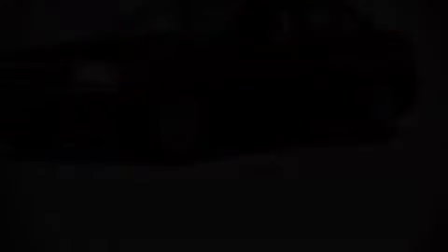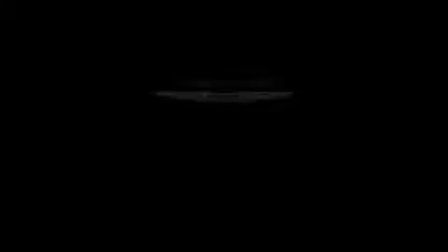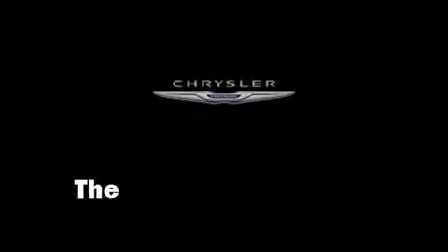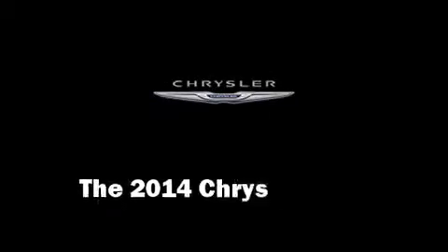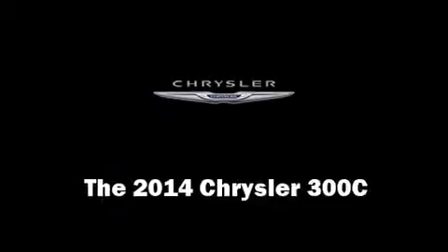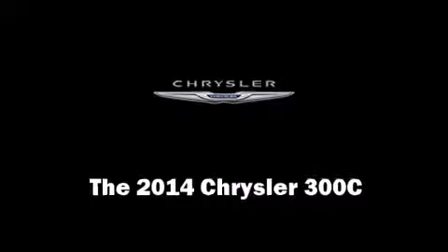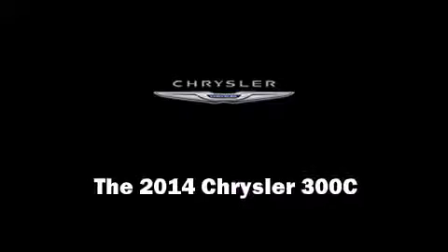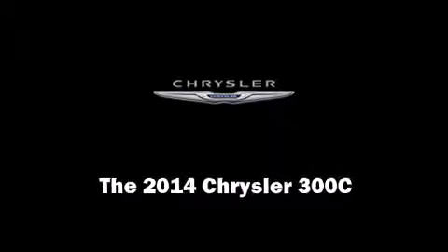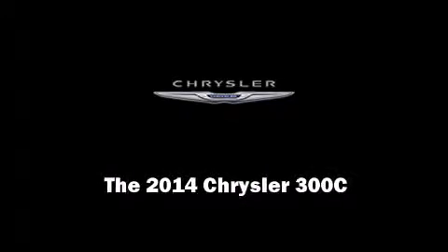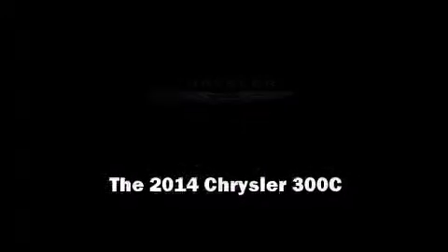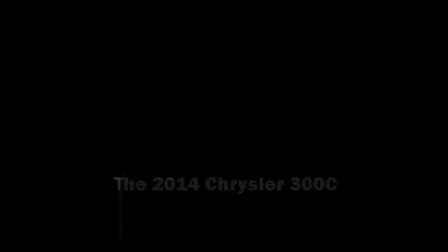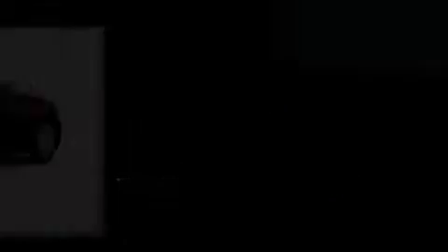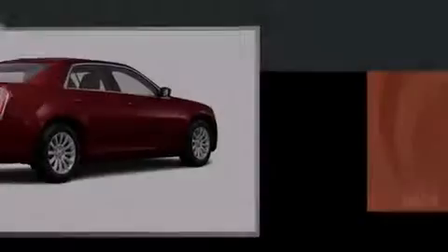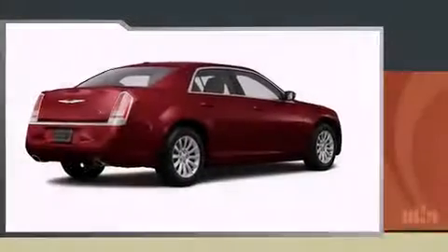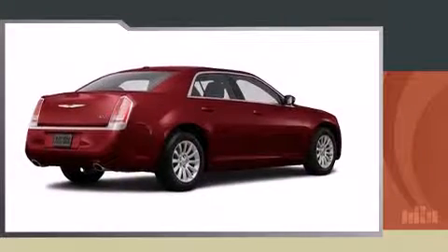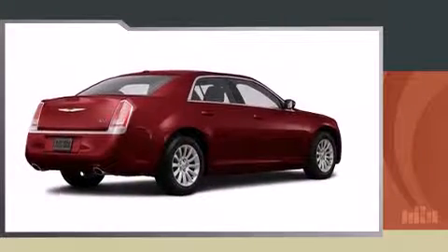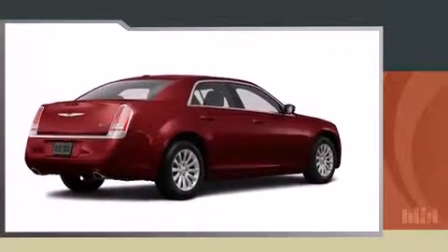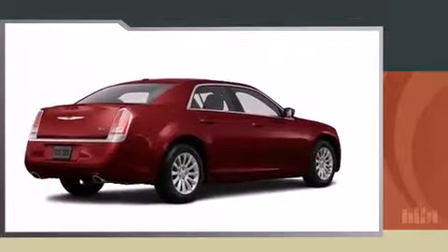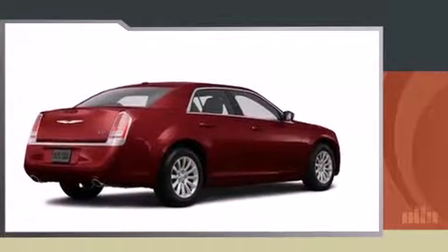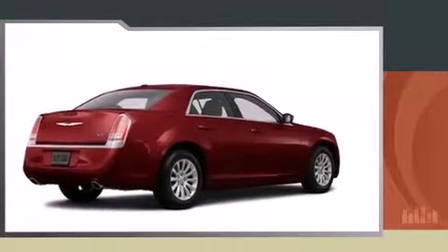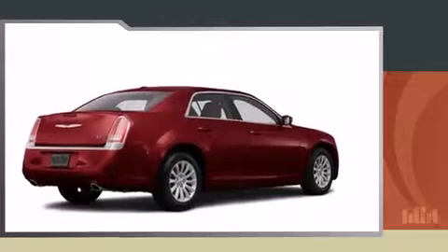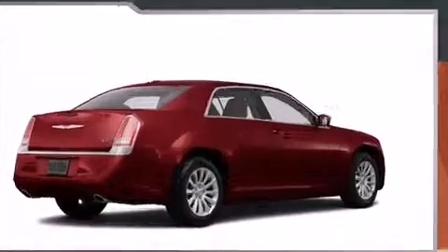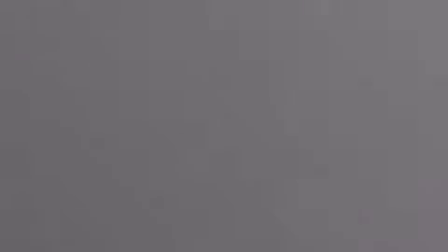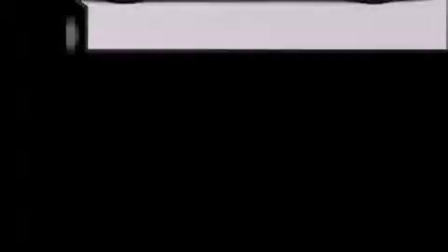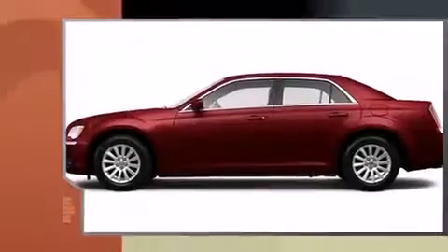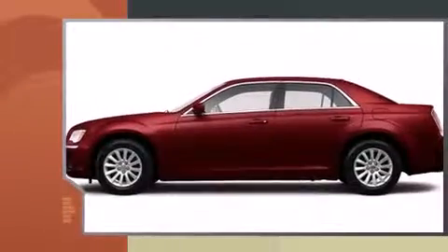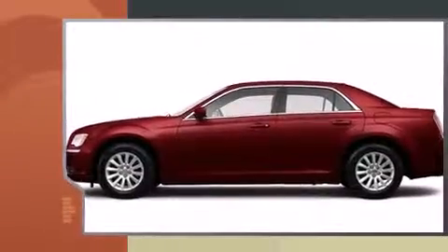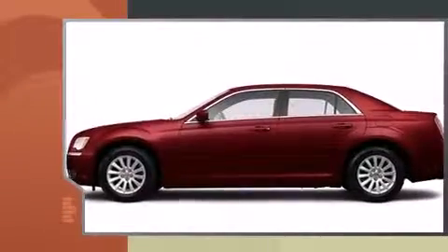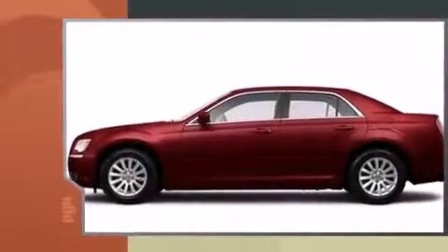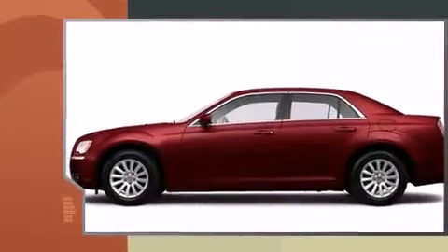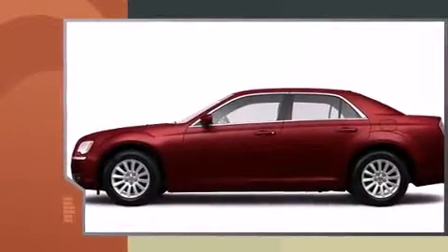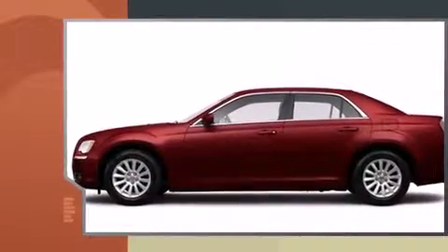Come test drive this 2014 Chrysler 300C. This four-door, five-passenger sedan offers the latest in technological innovation and style.